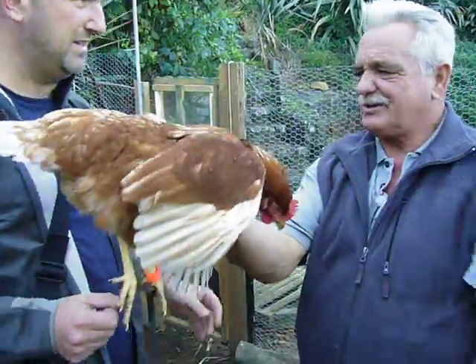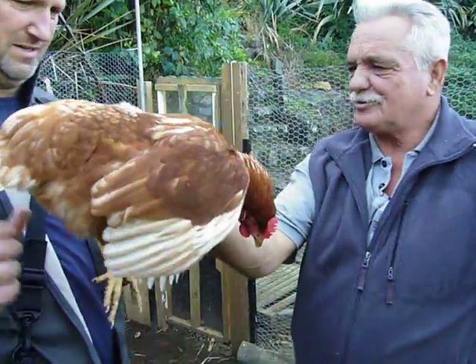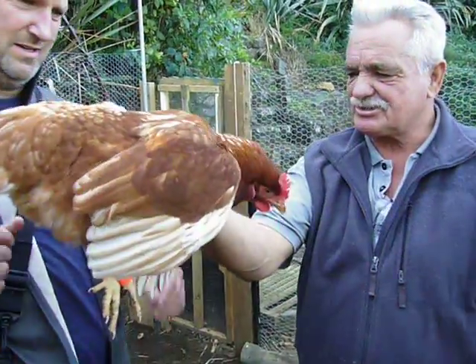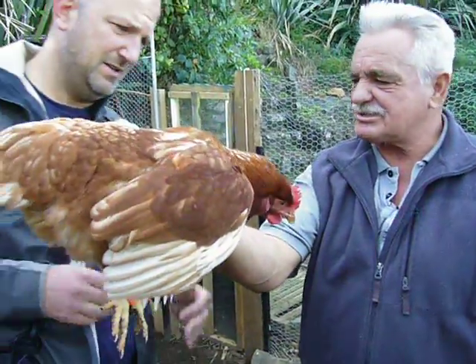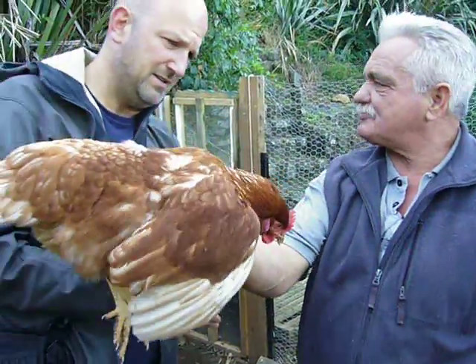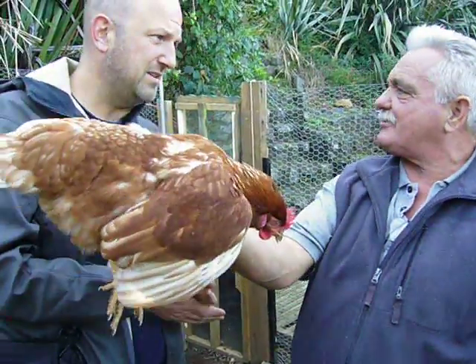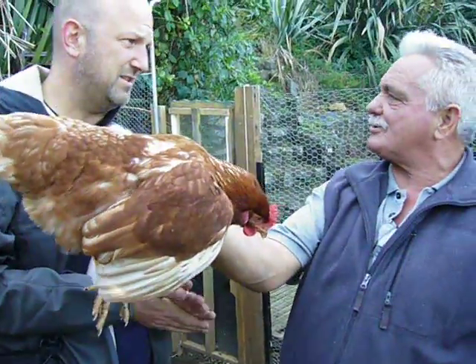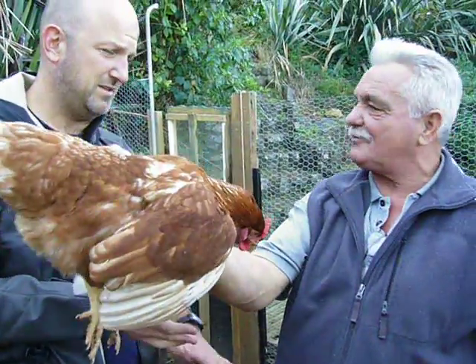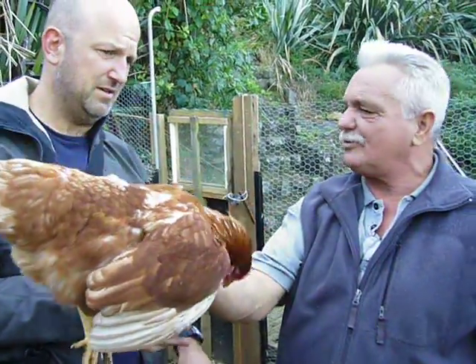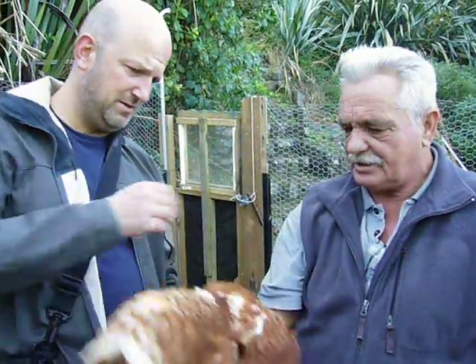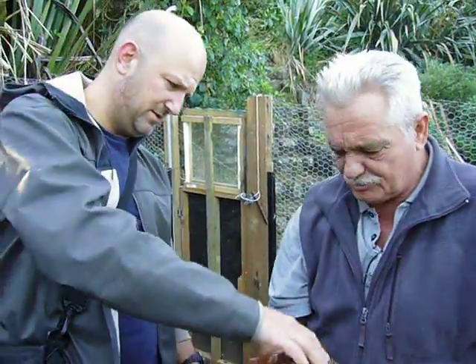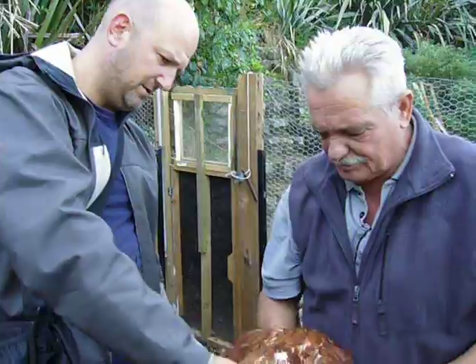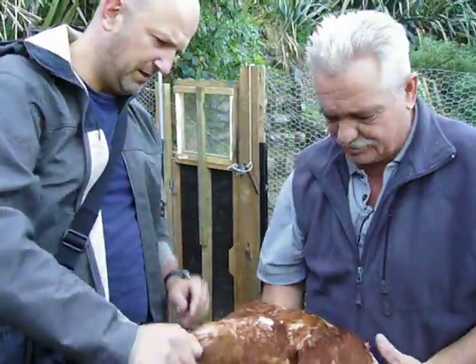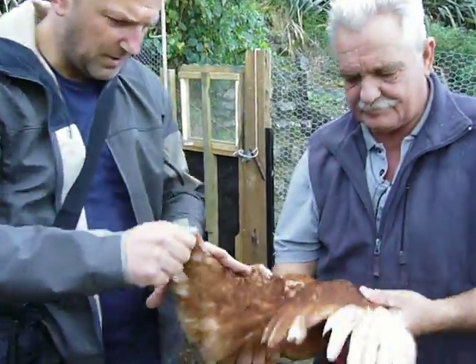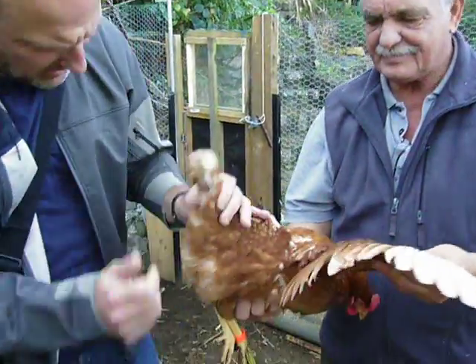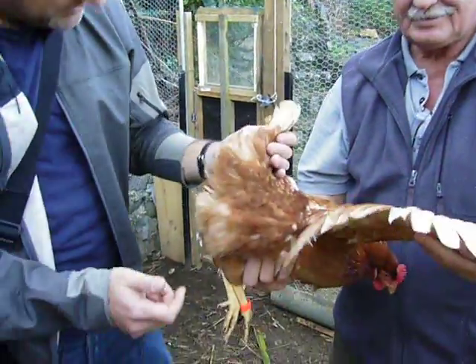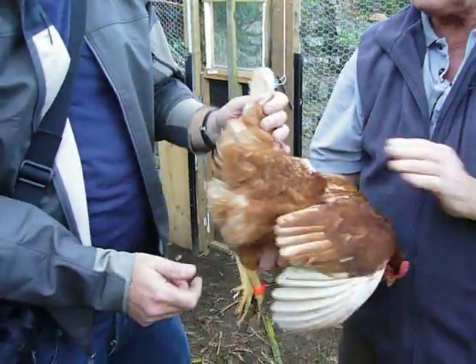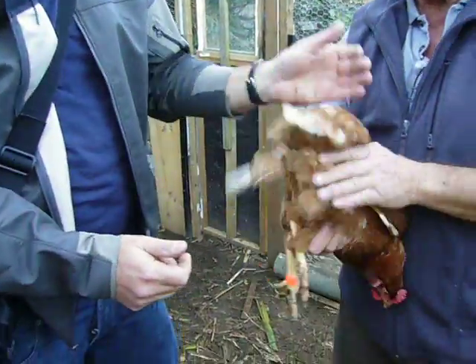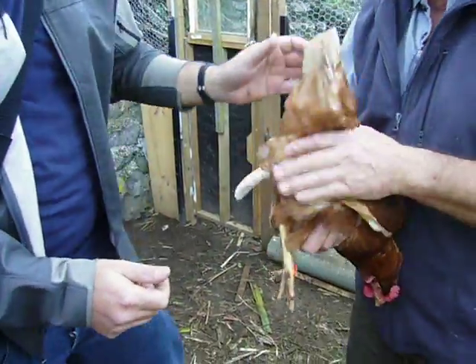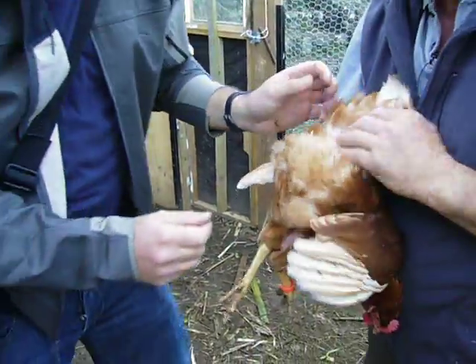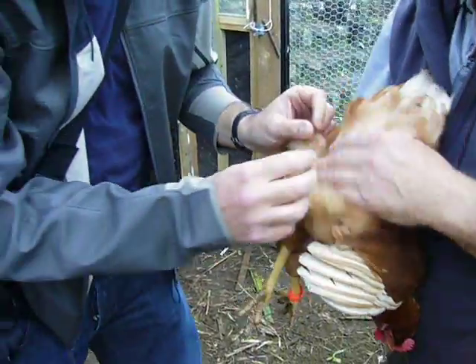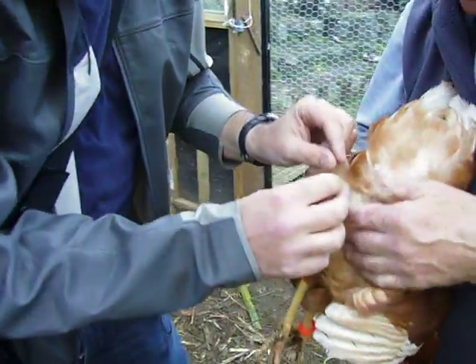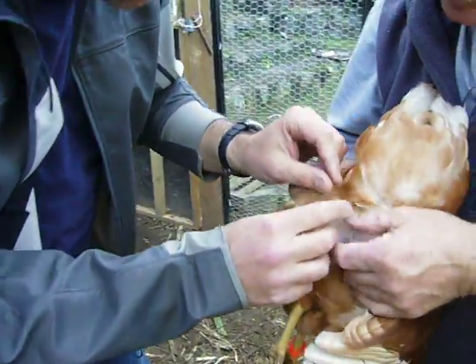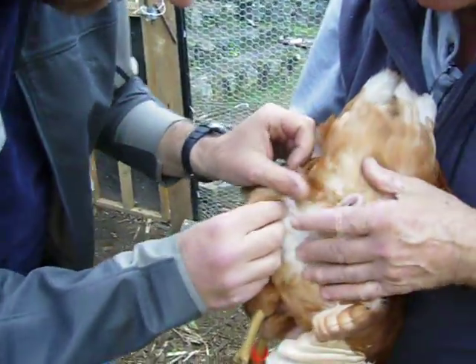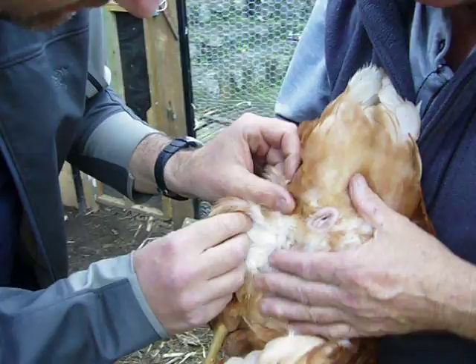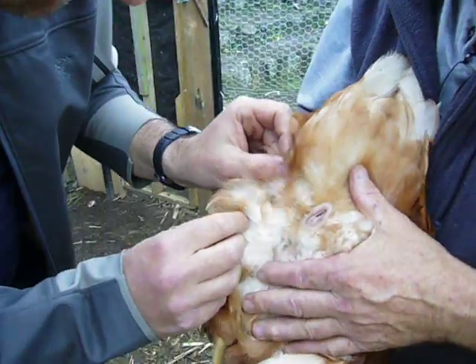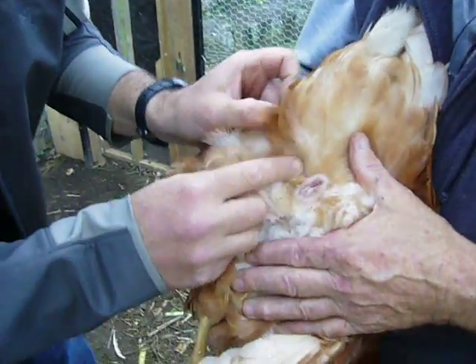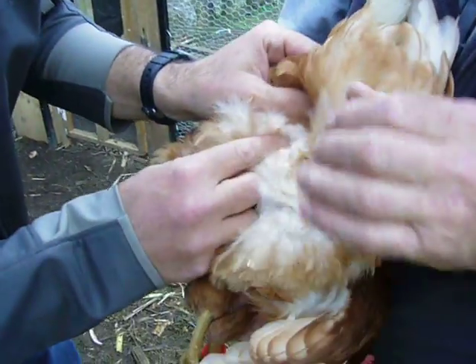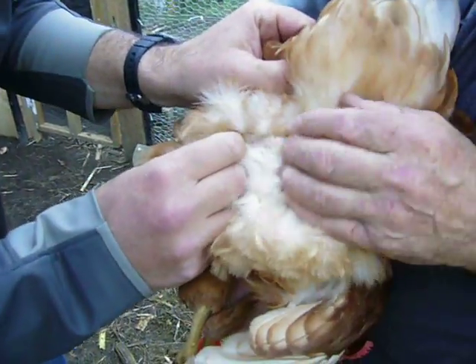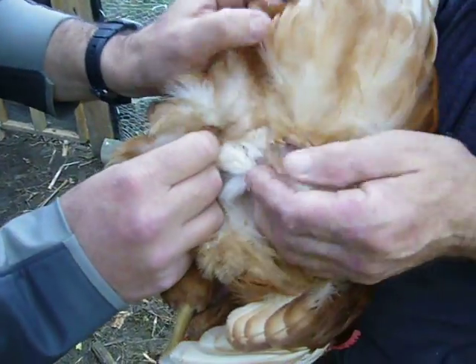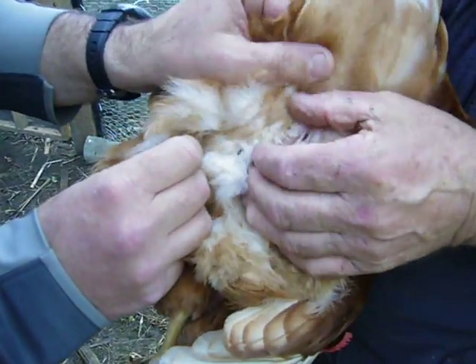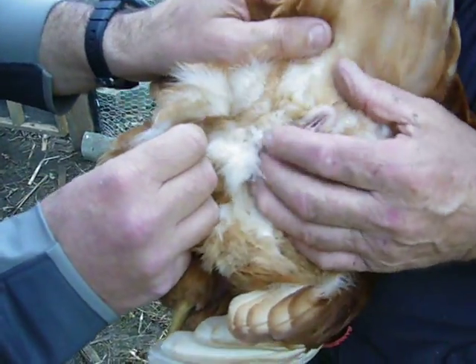So therefore she's nice and safe, she doesn't feel like she's going to fall and you can do what you like with it. Now where's this egg vent that we keep talking about? Where is the egg vent? That's where the egg comes out of, that's where it comes out of mate.